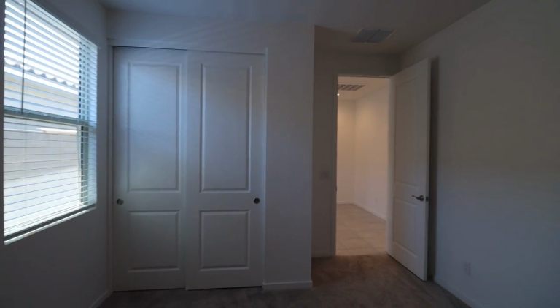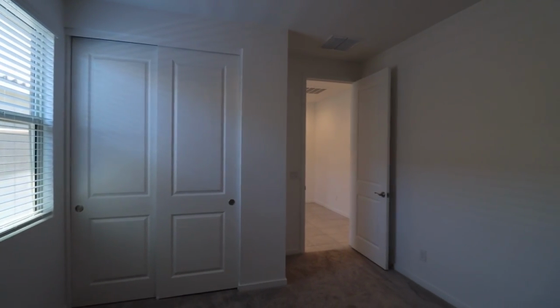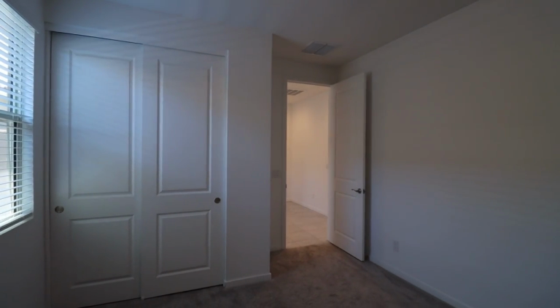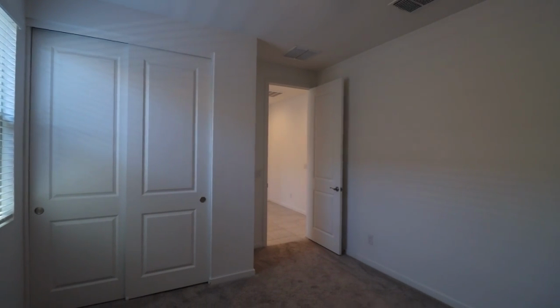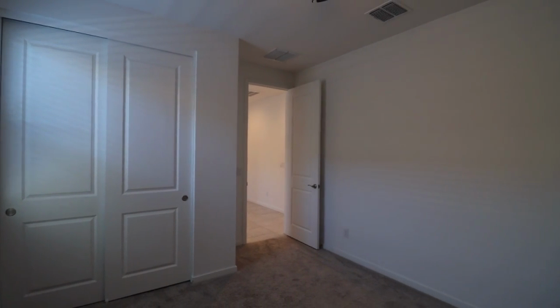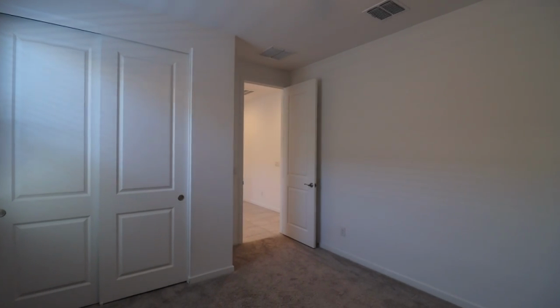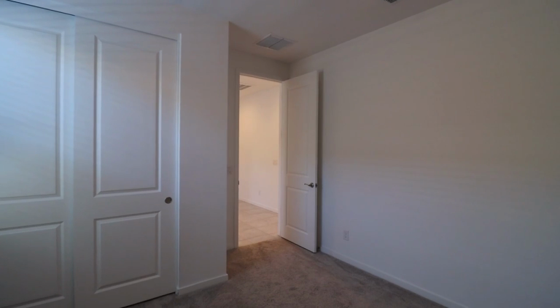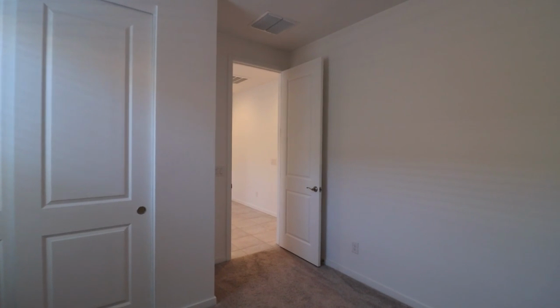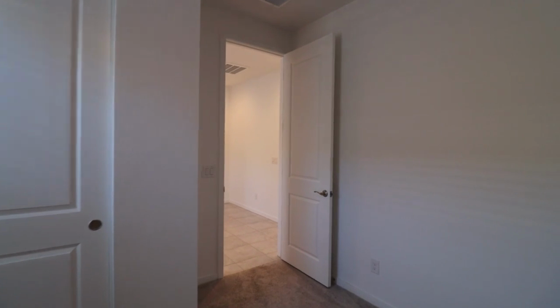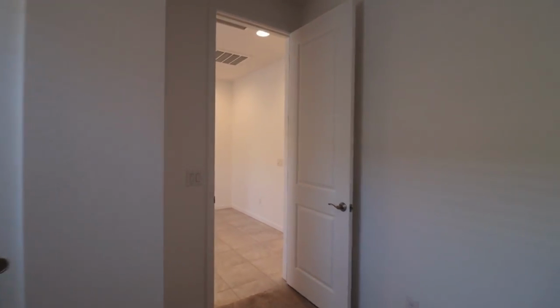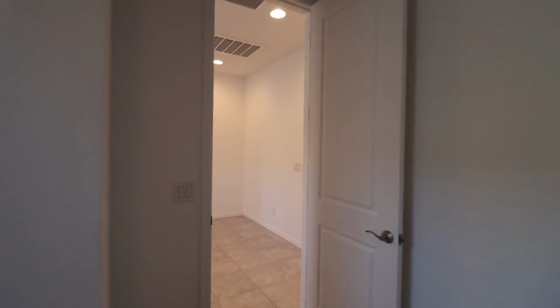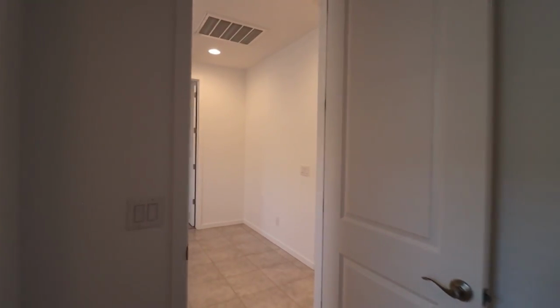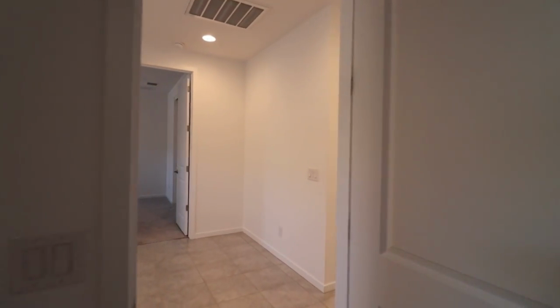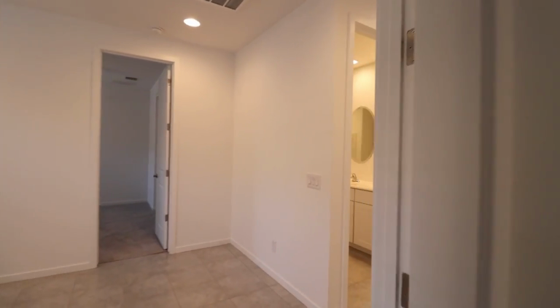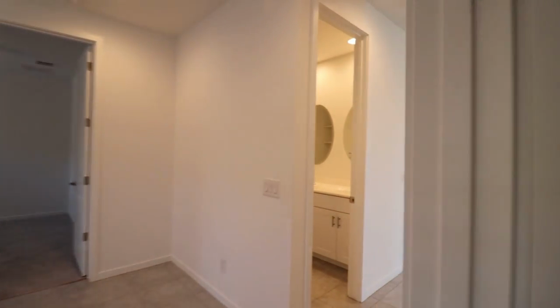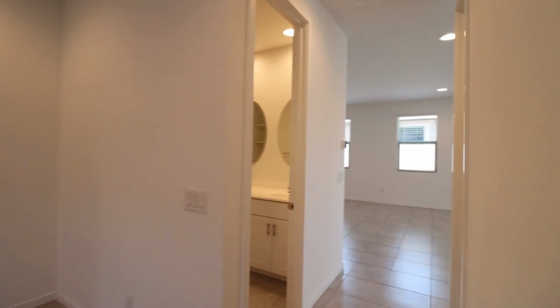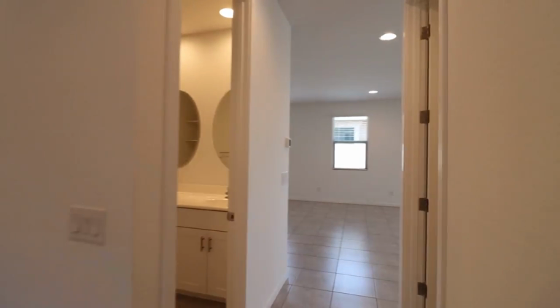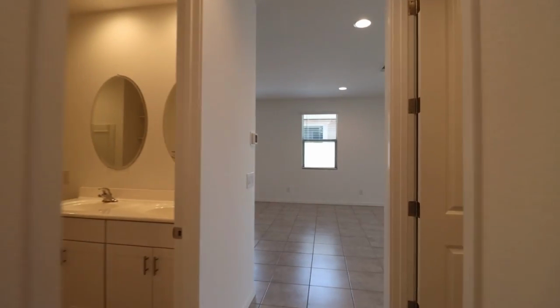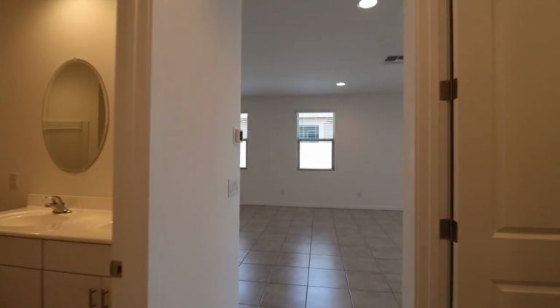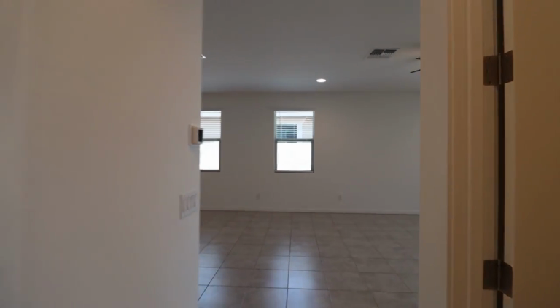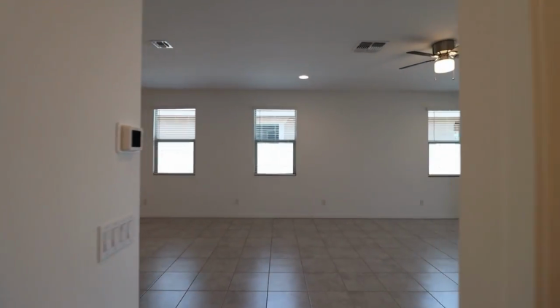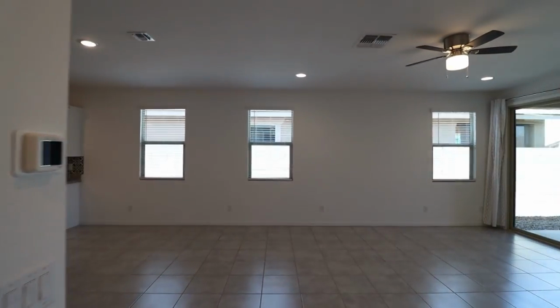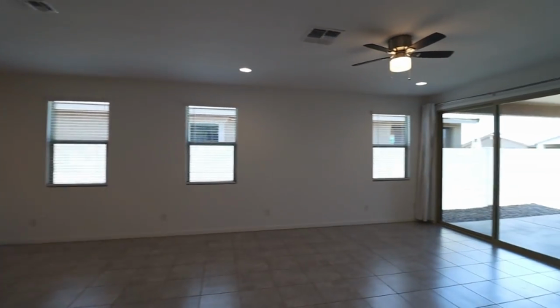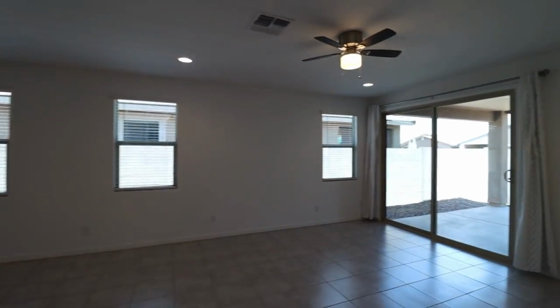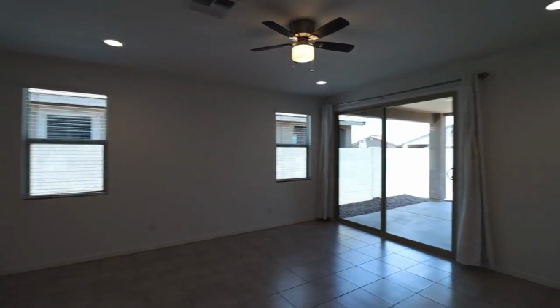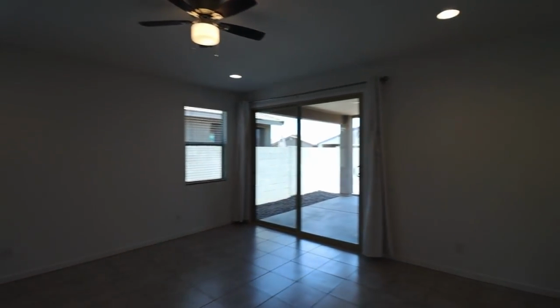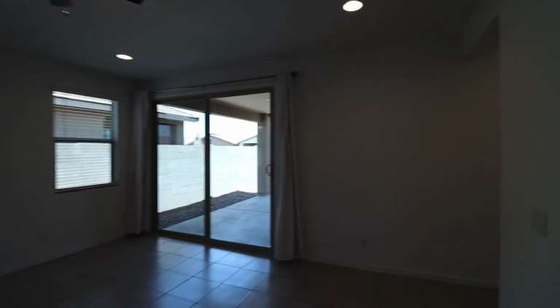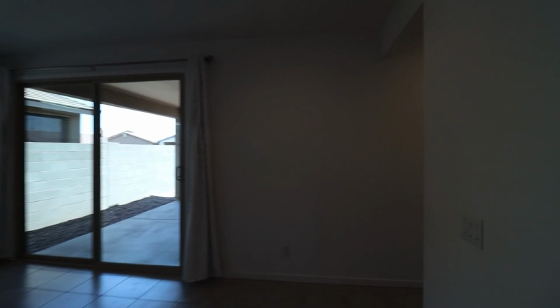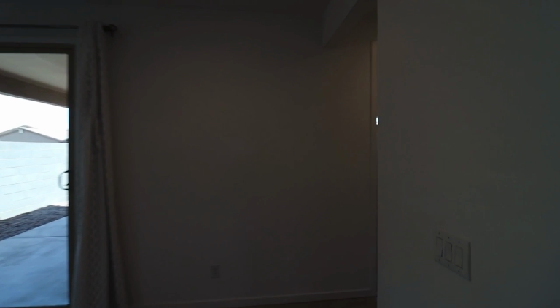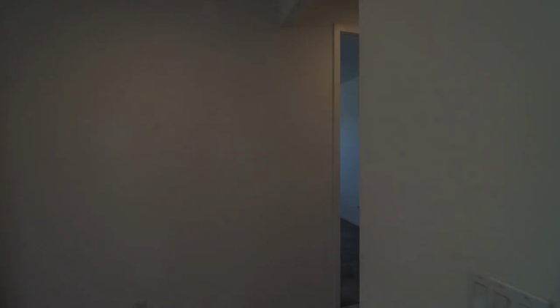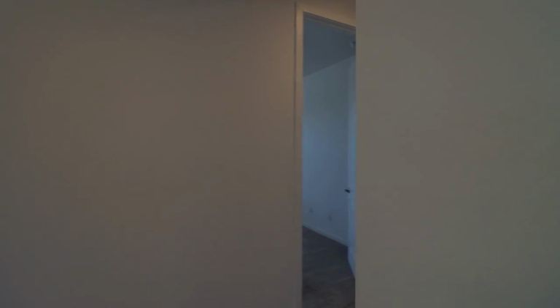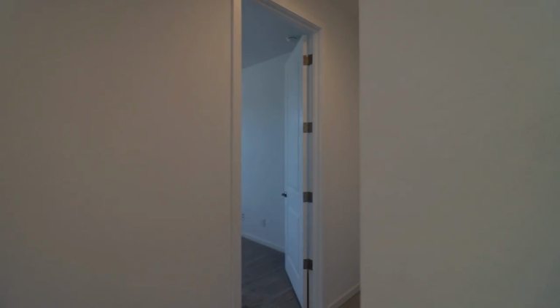All the bedrooms are nice and spacious, and come with ceiling fans to keep you cool and comfy year-round. You've also got an easy-to-maintain front and backyard landscaping, plus a nice sized backyard patio.